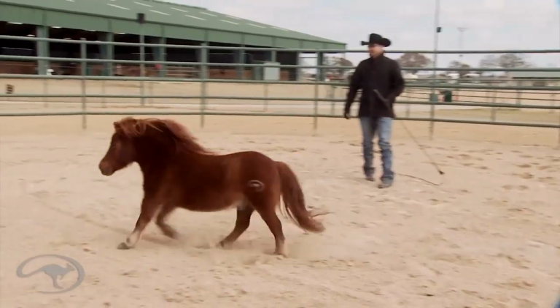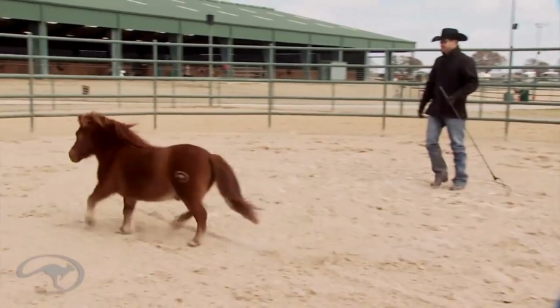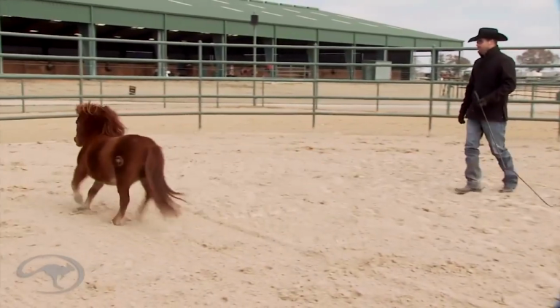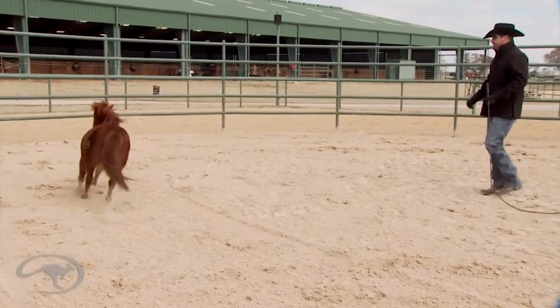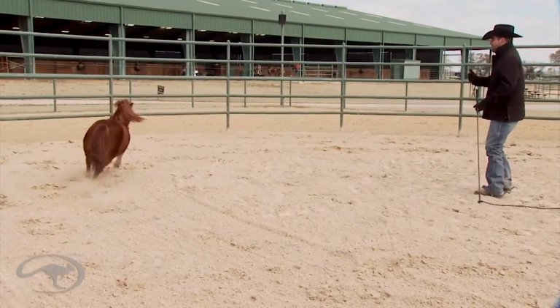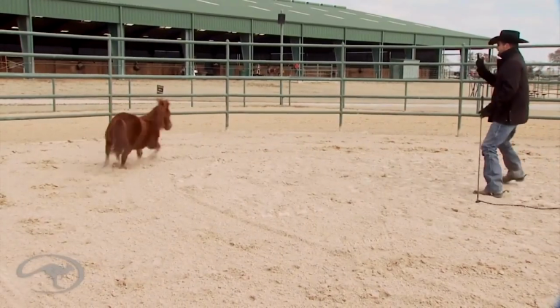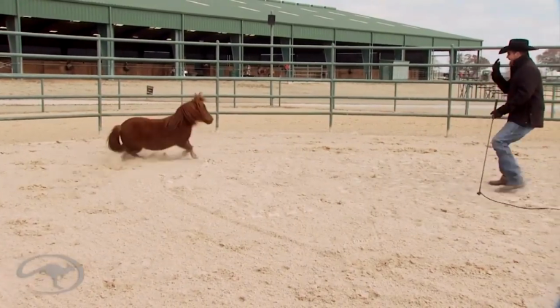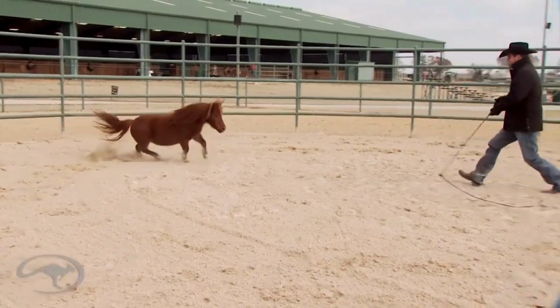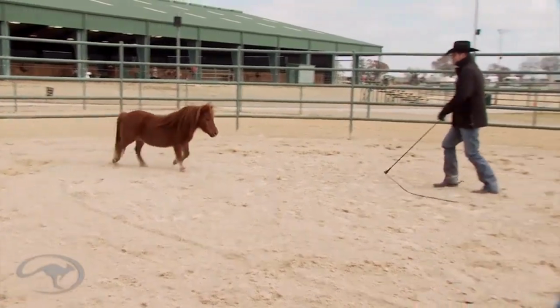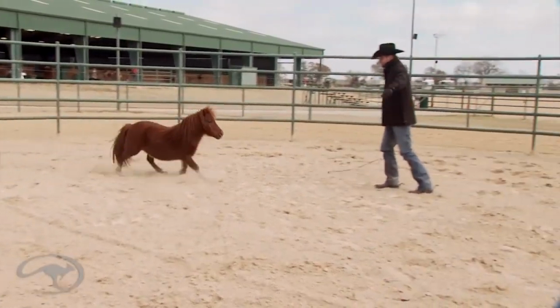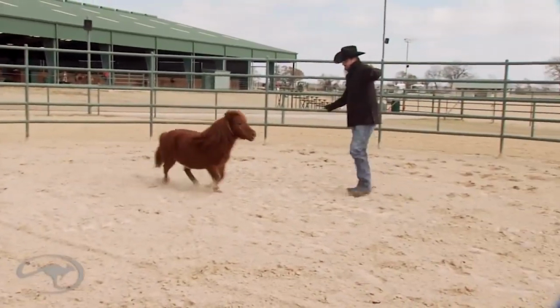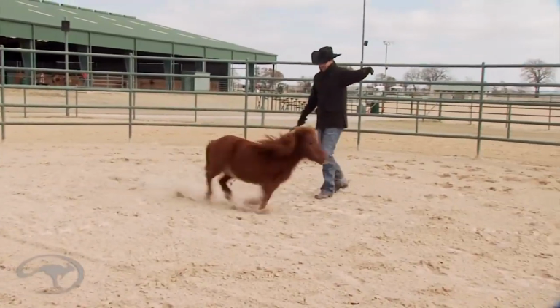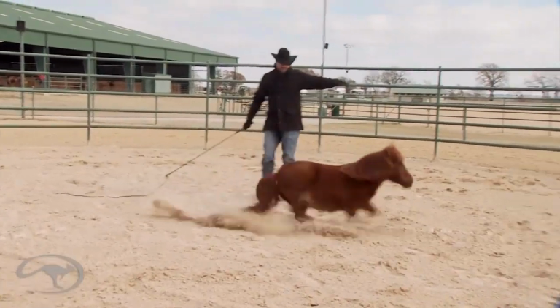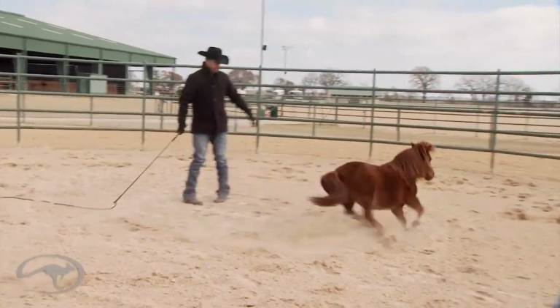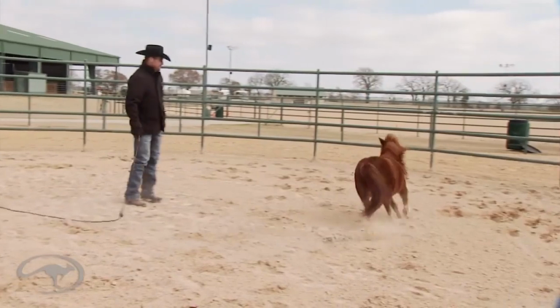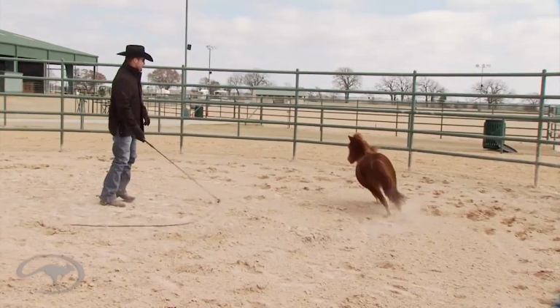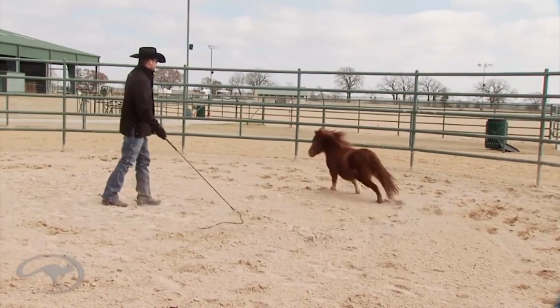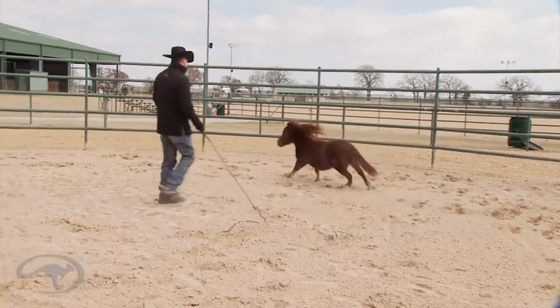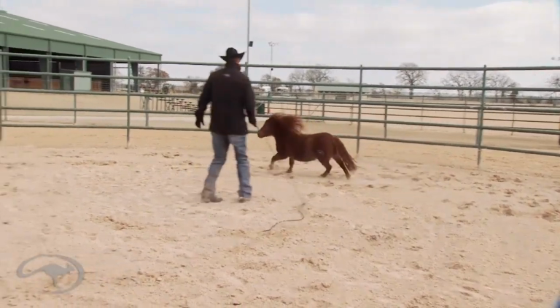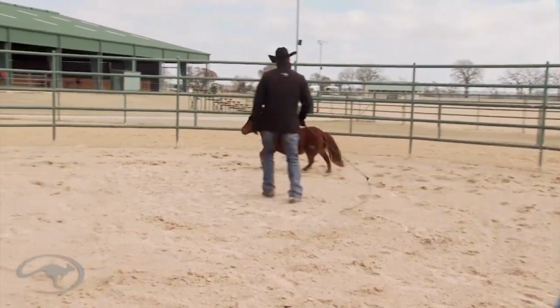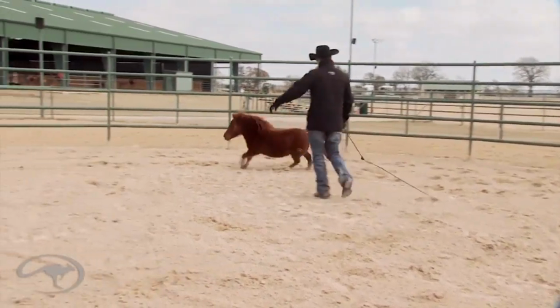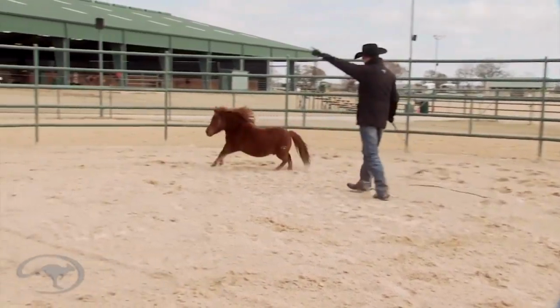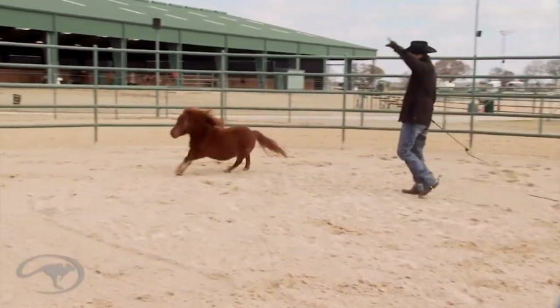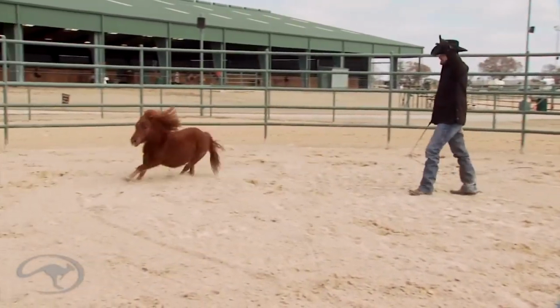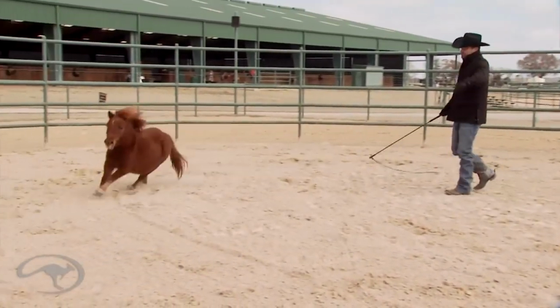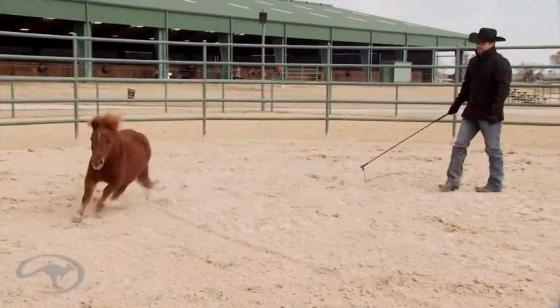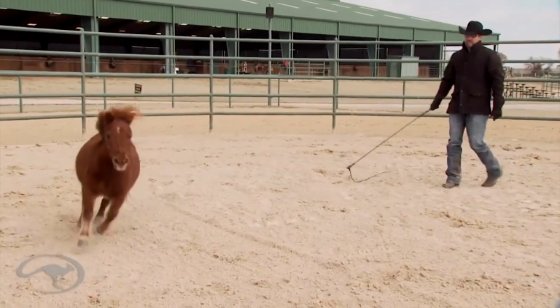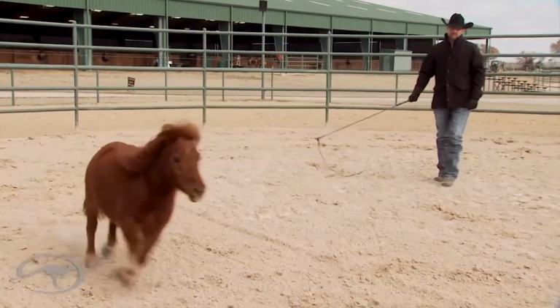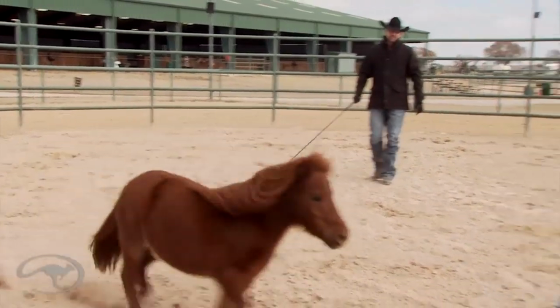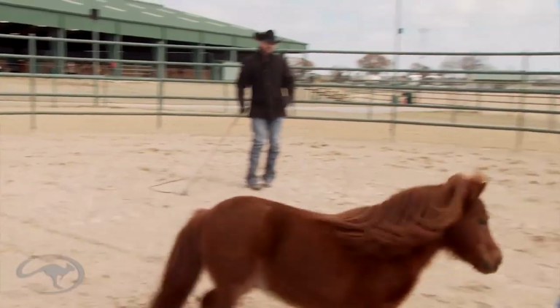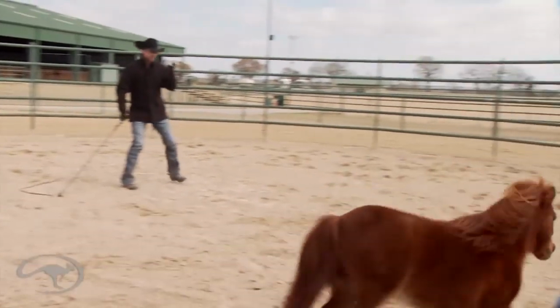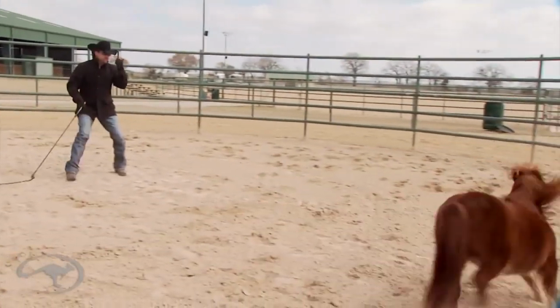I'm gonna step in front and back, and go back the other way. Anytime I point, he's got to speed those feet up. Change directions.